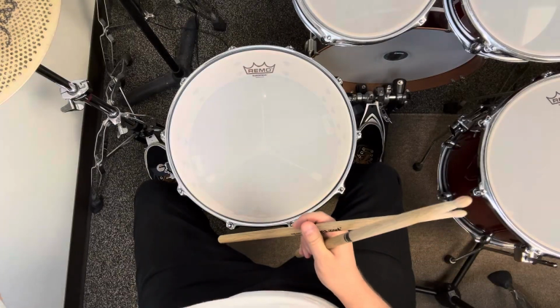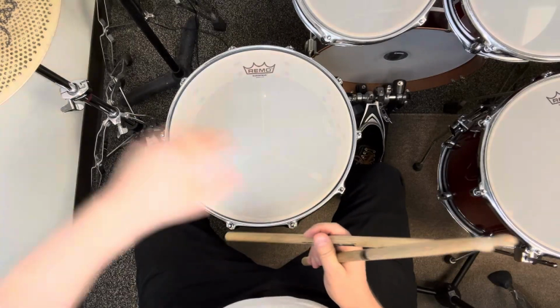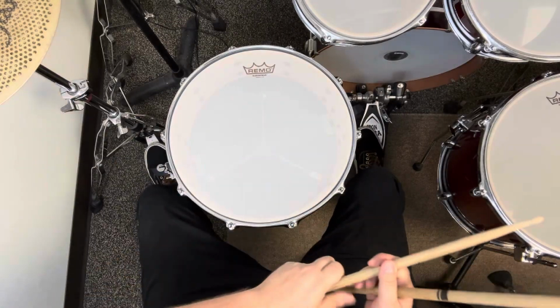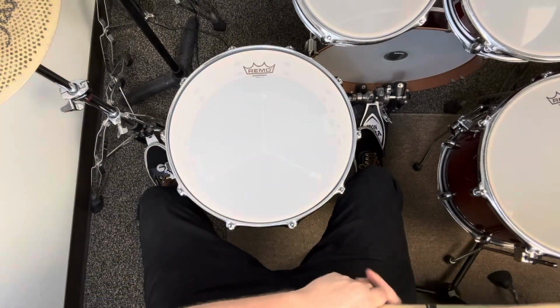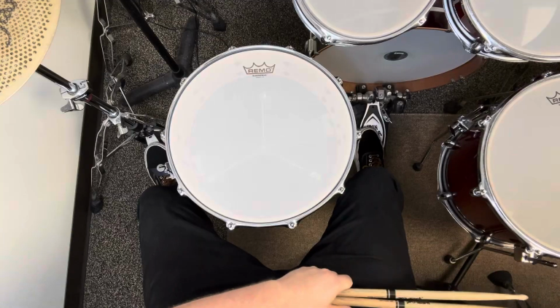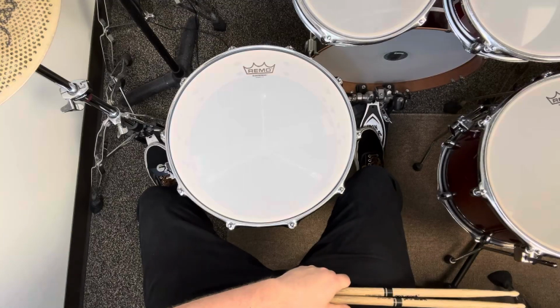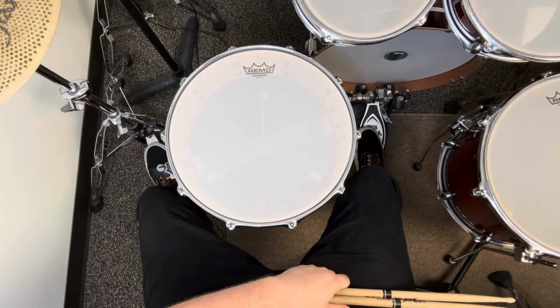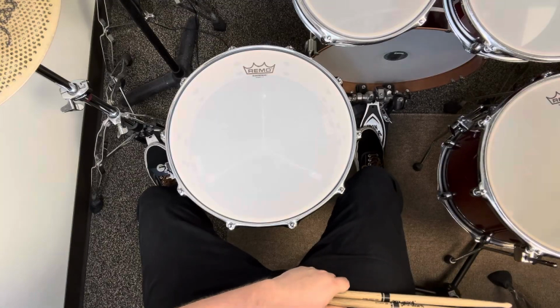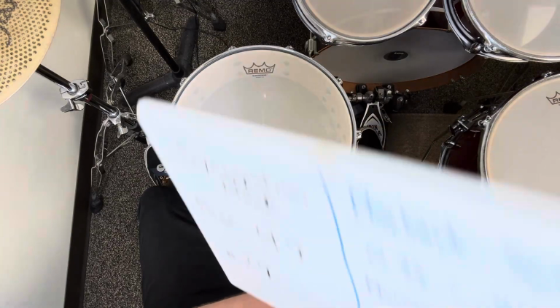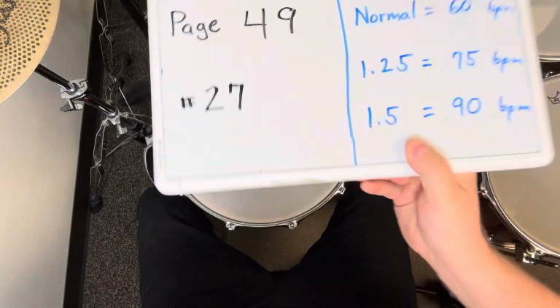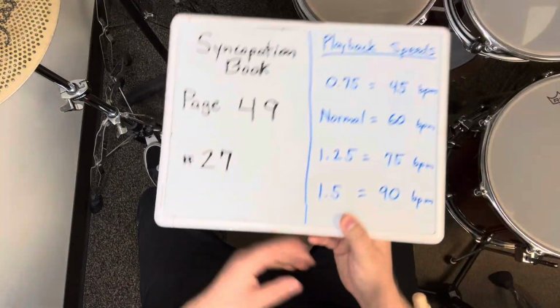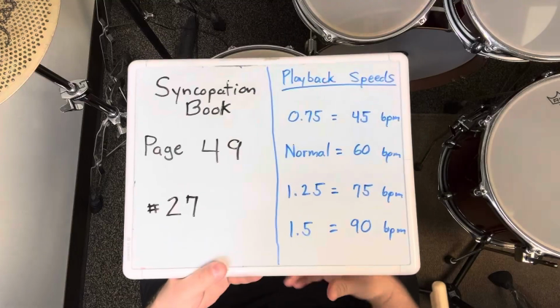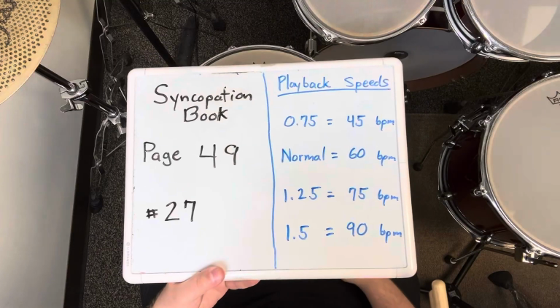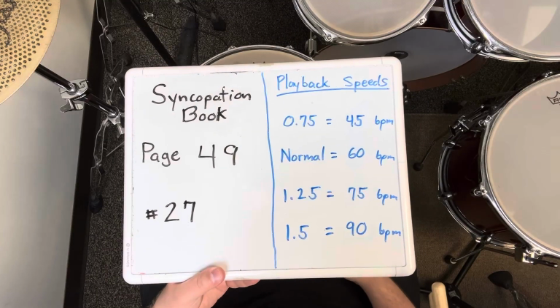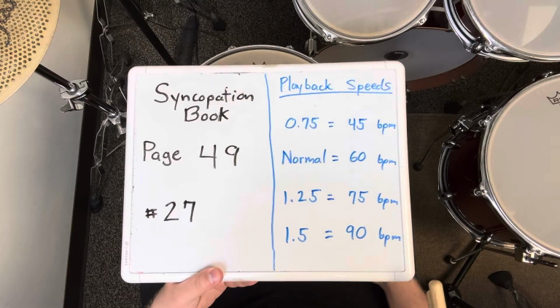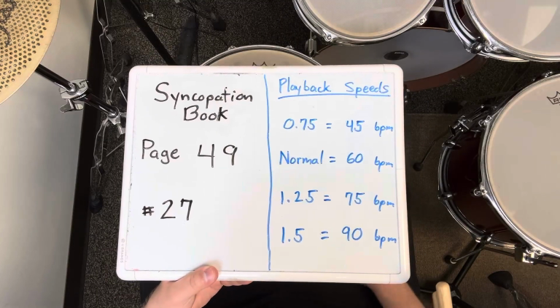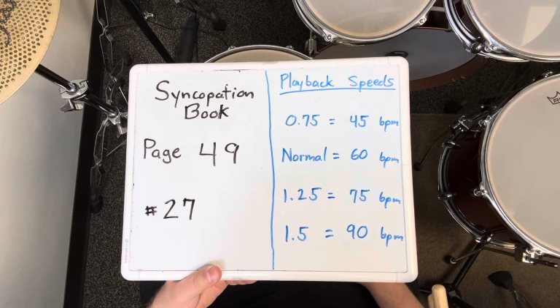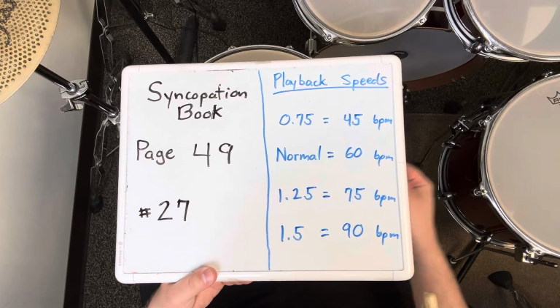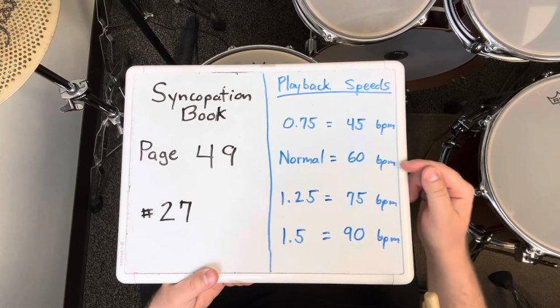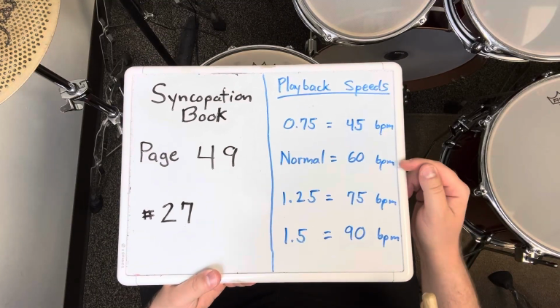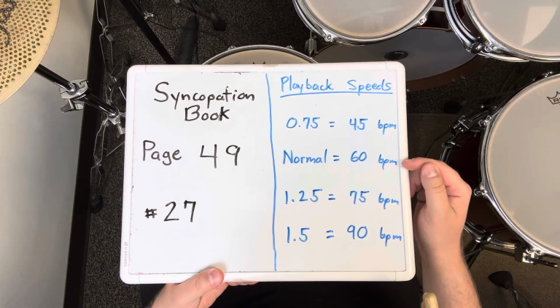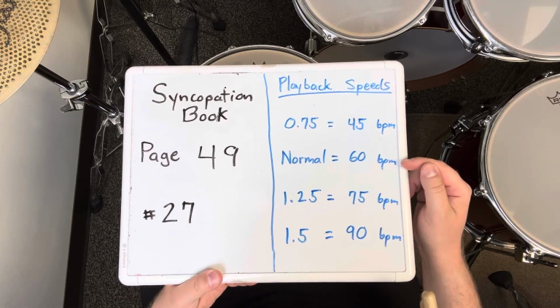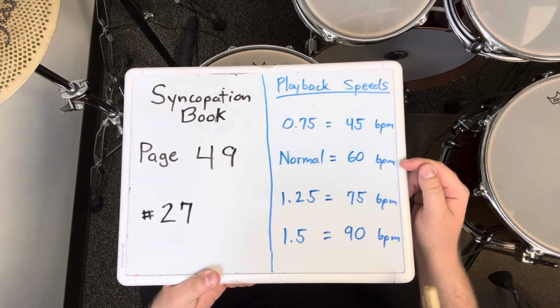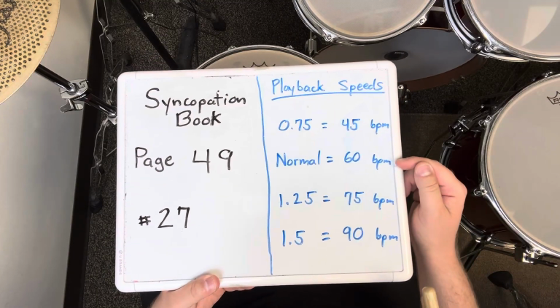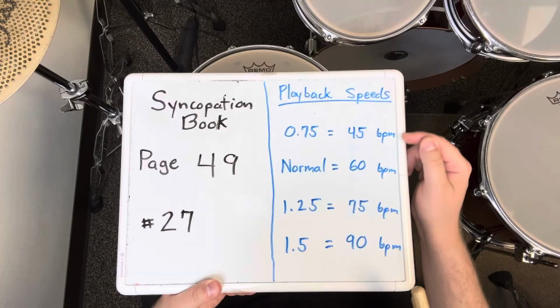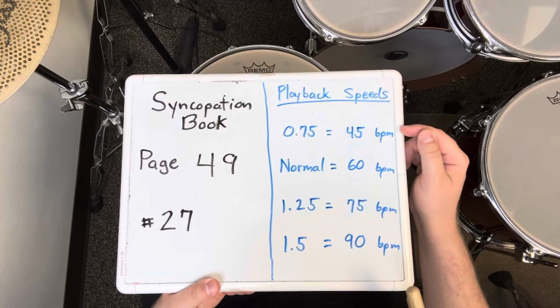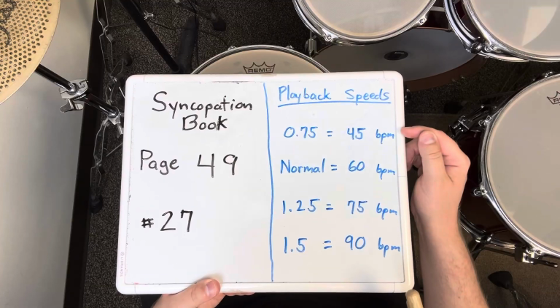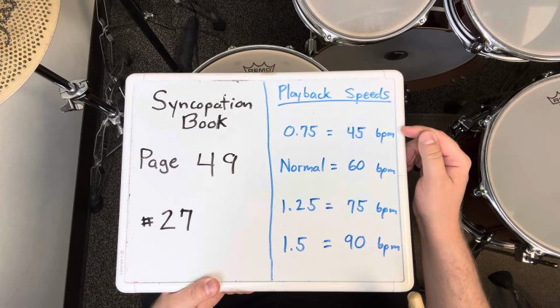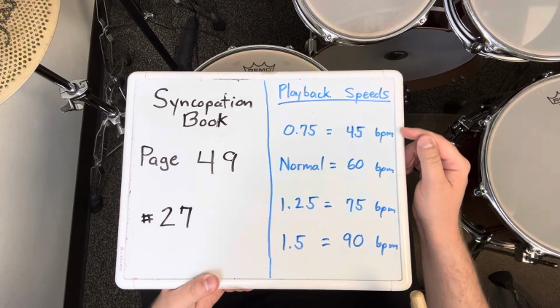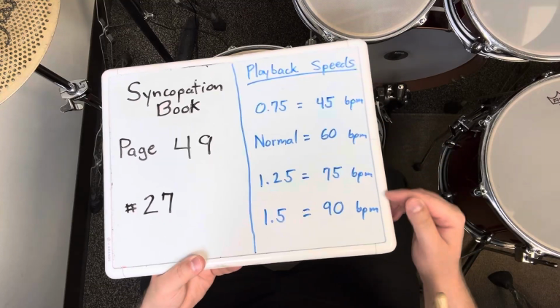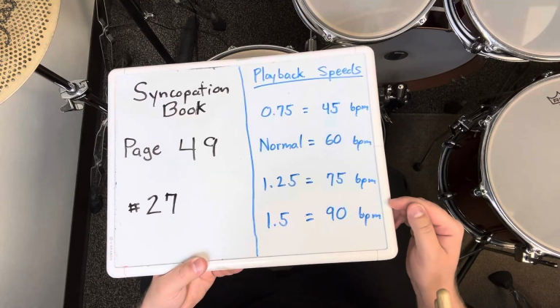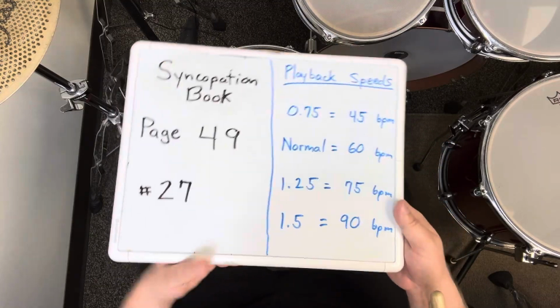That was exercise number 27 on page 49 of the syncopation book. I played it four times in a row at 60 BPM. If it's too challenging, slow down. If it gets too easy, speed up.